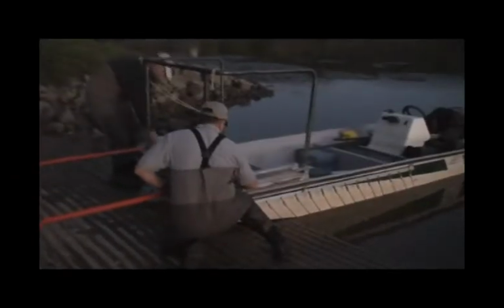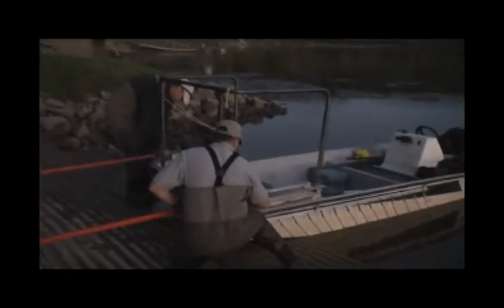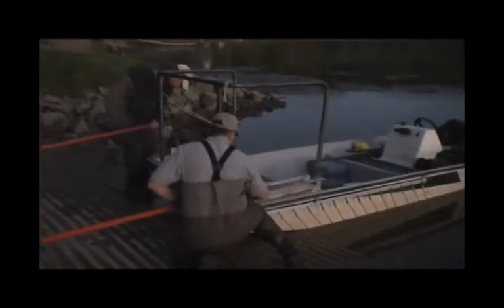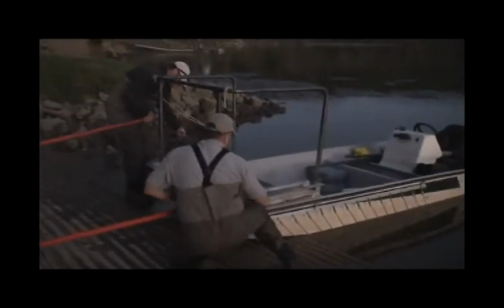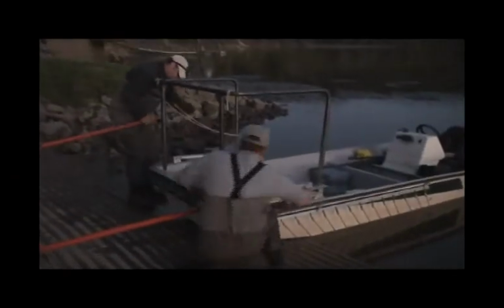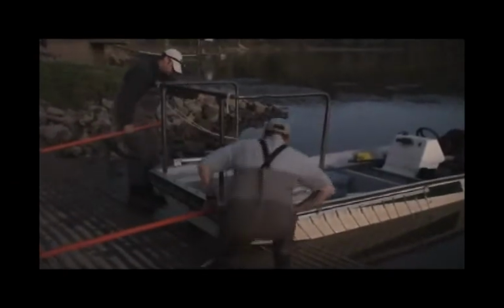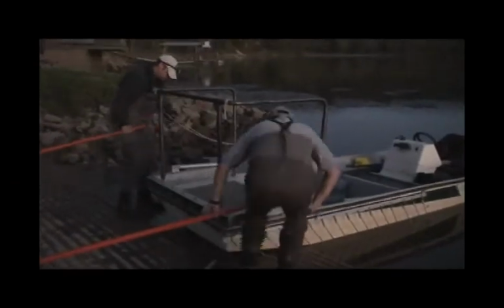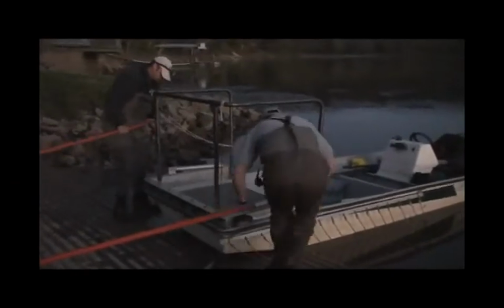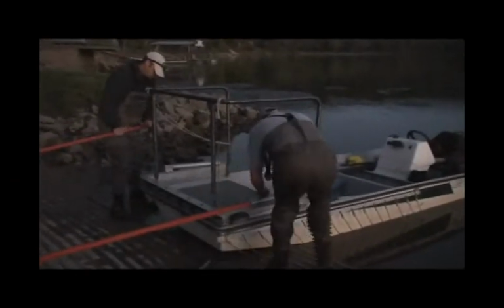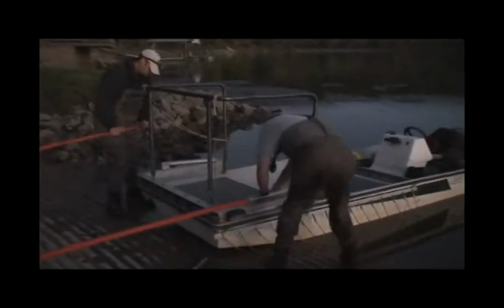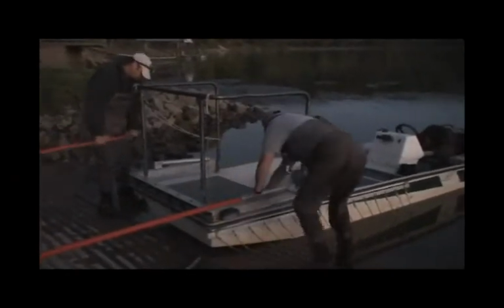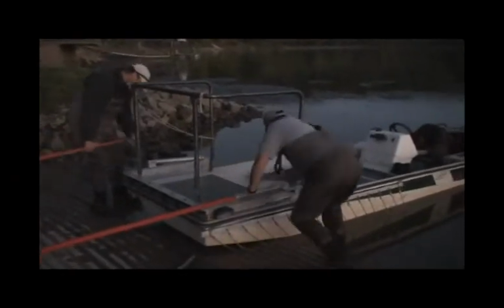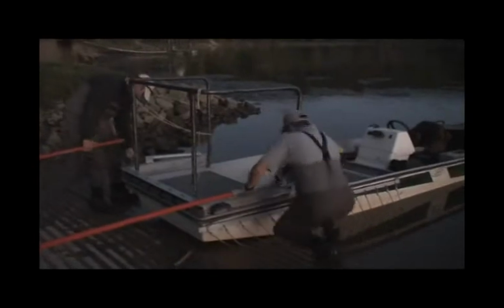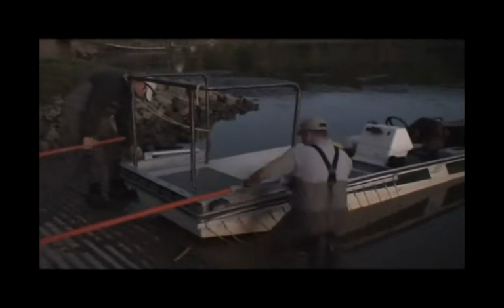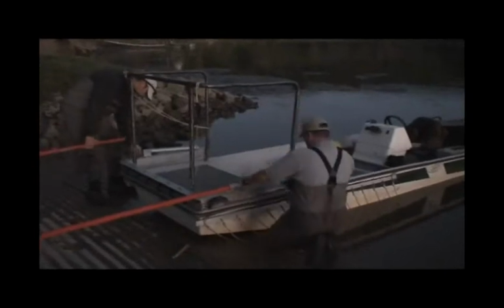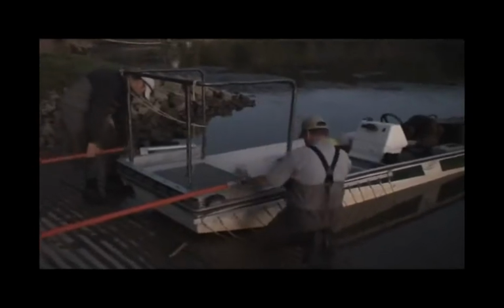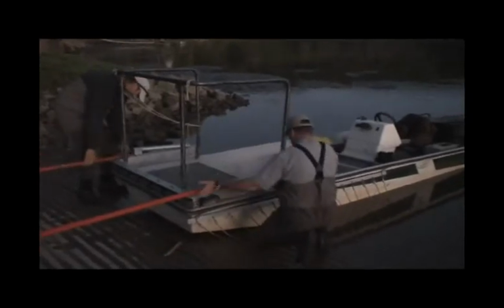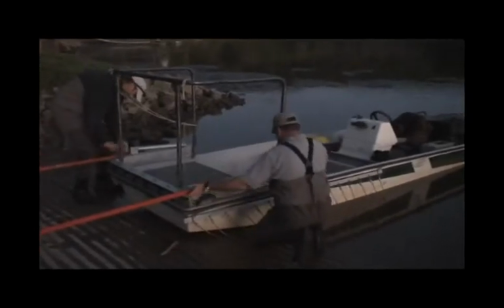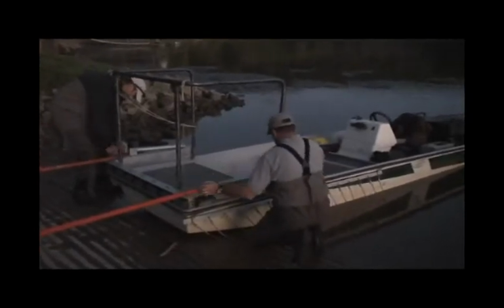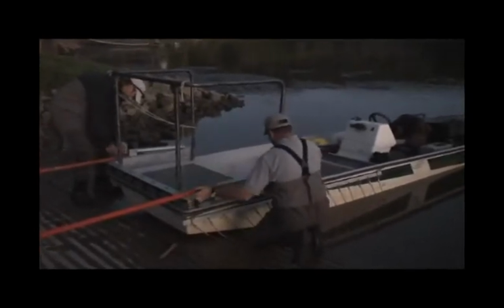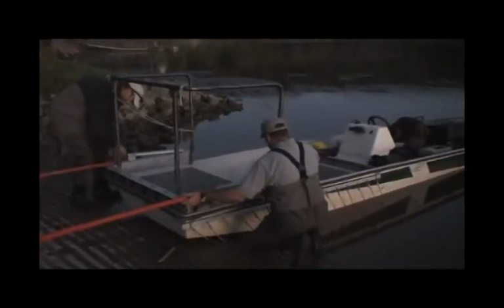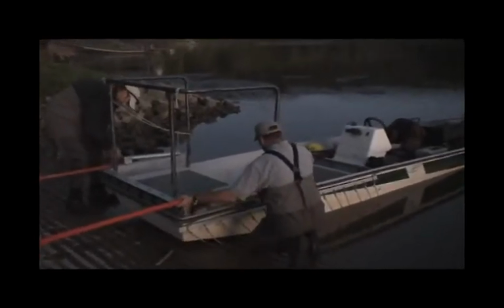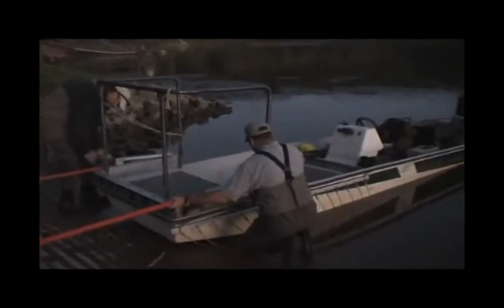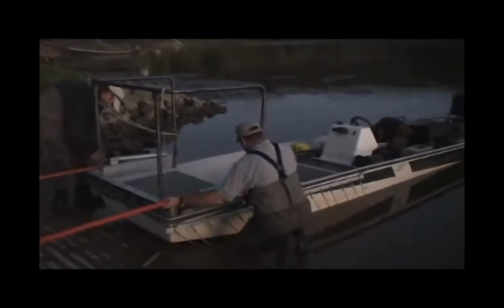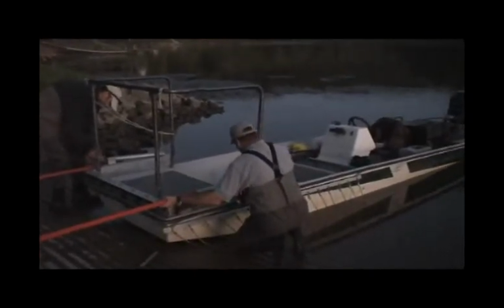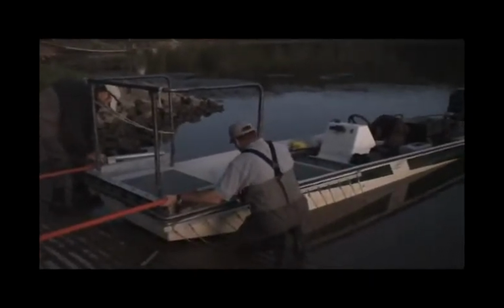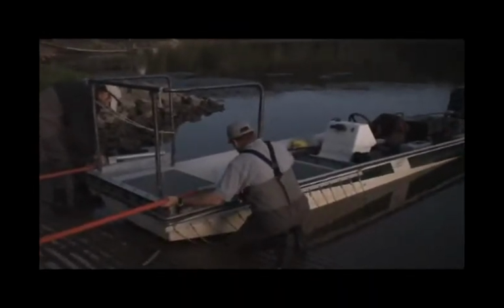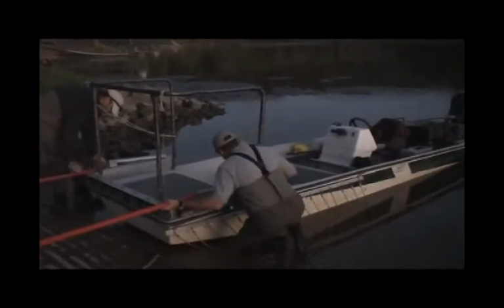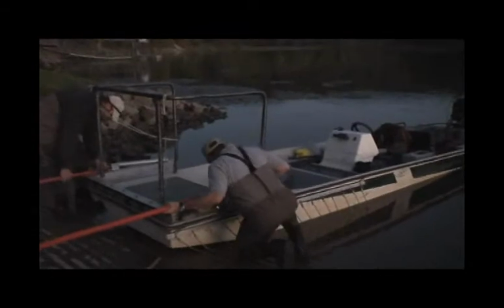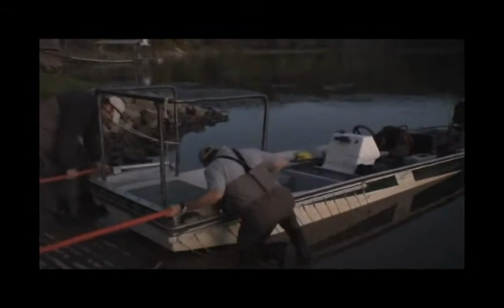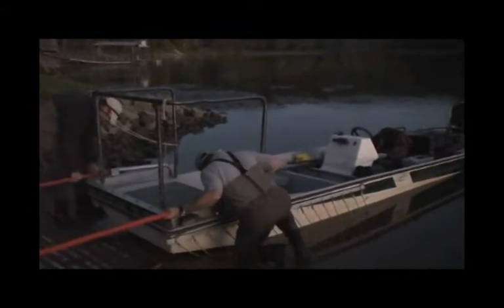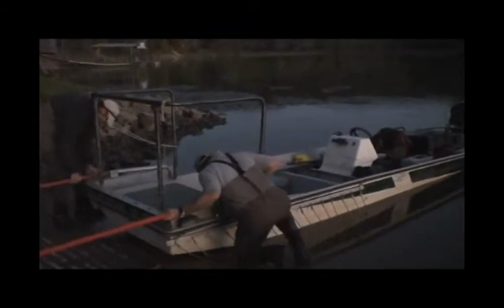It's Thursday, September 30th, 2010, and I get to go out with Game and Fish to do some sampling.